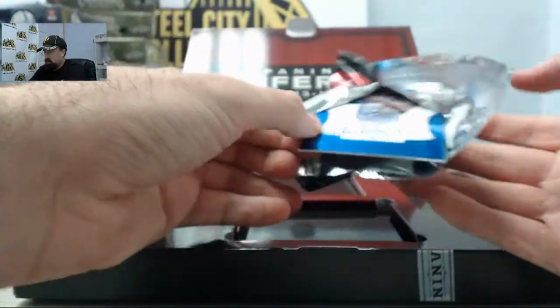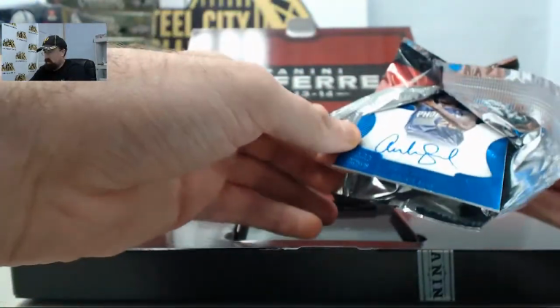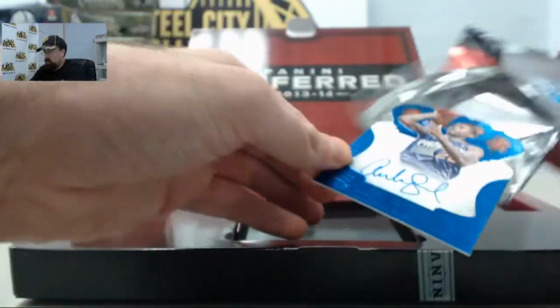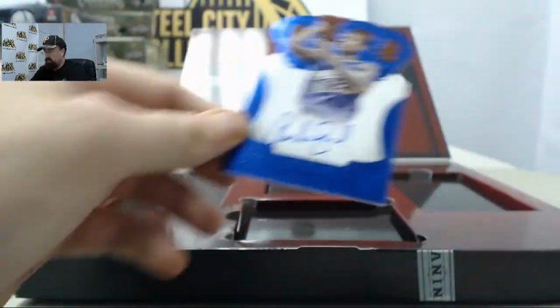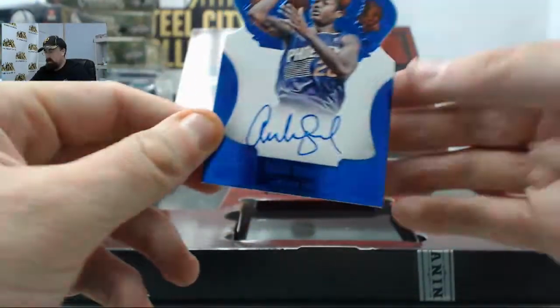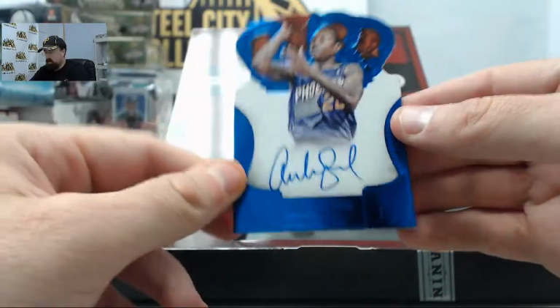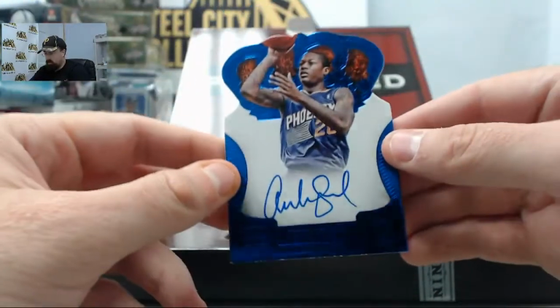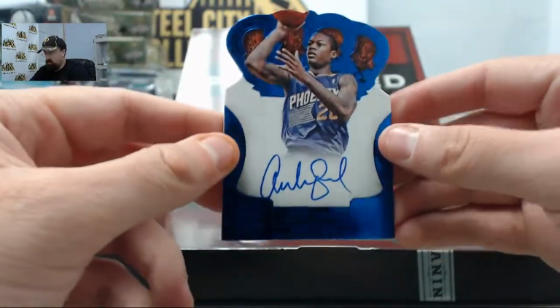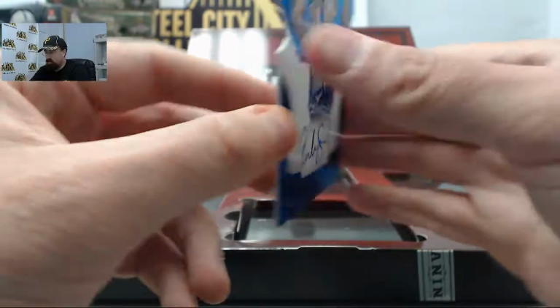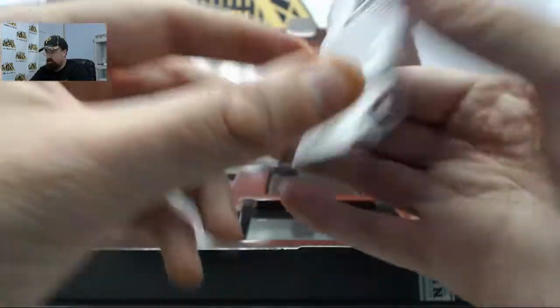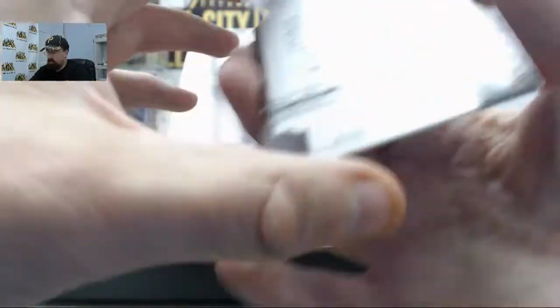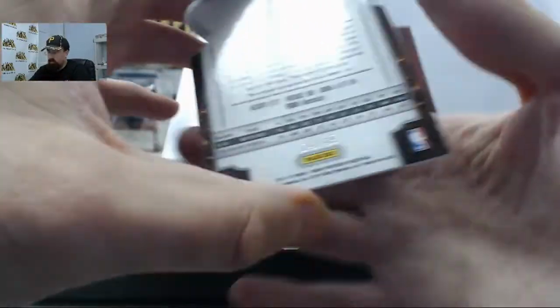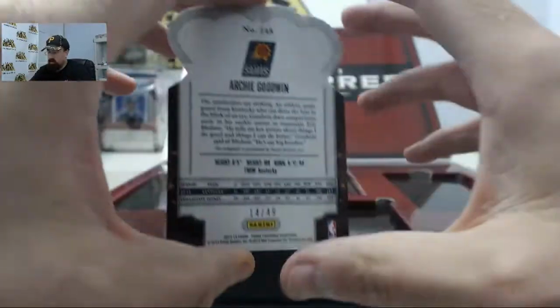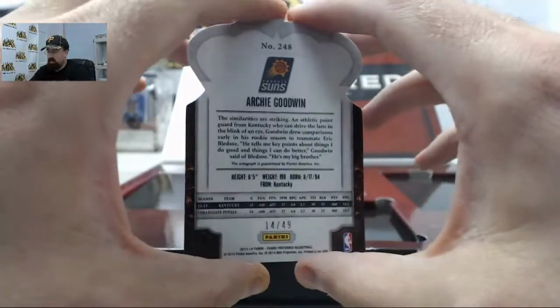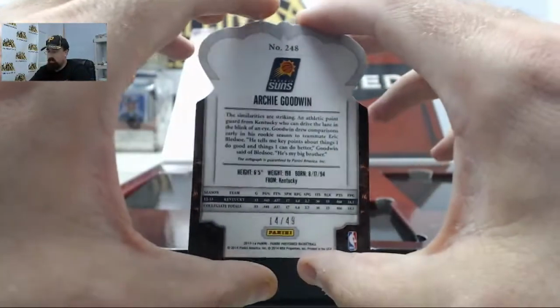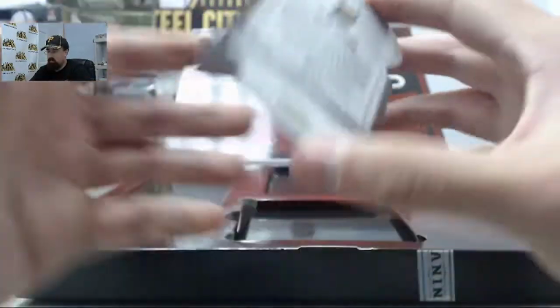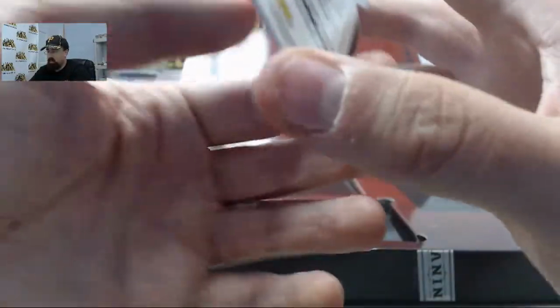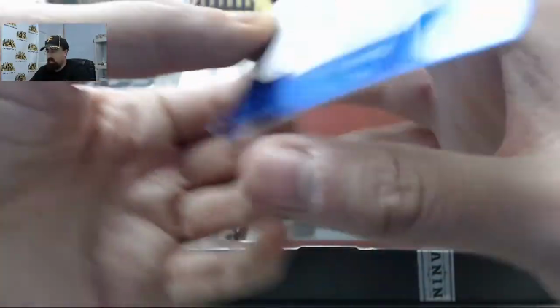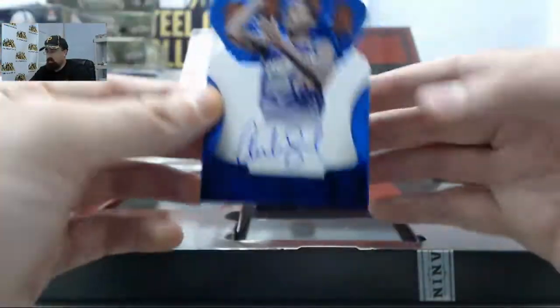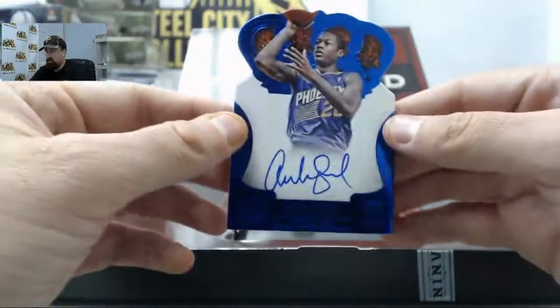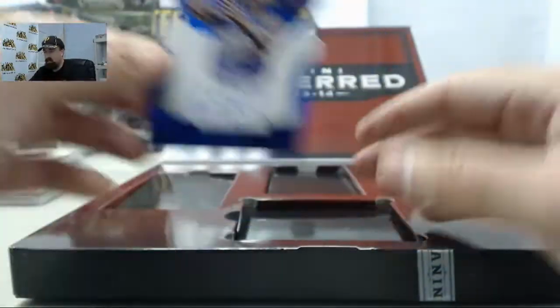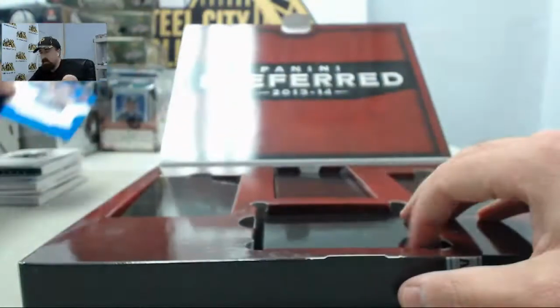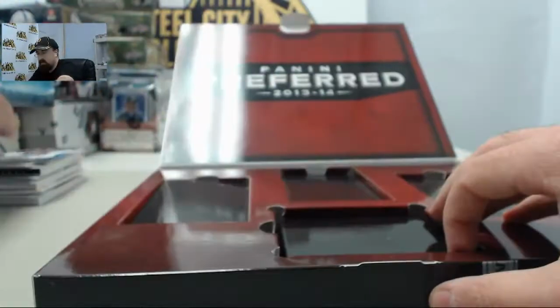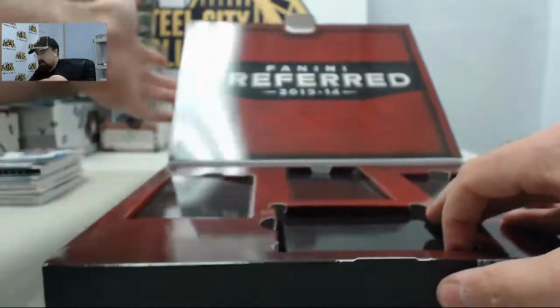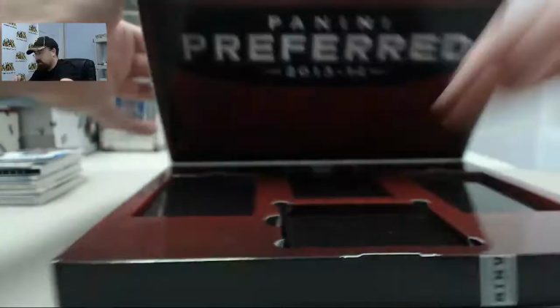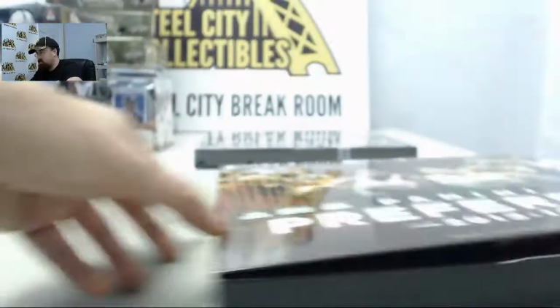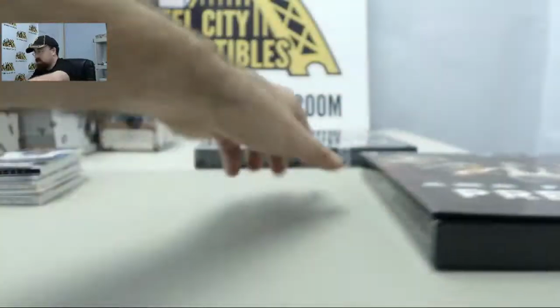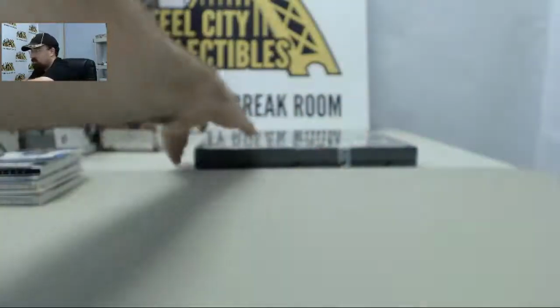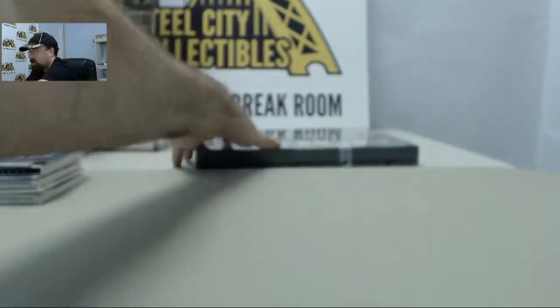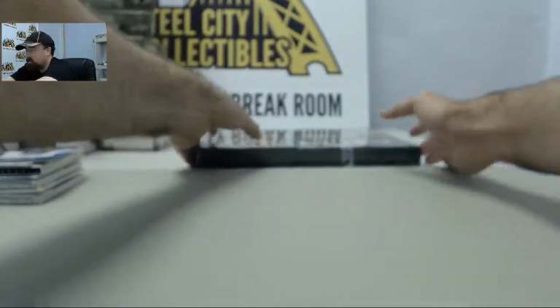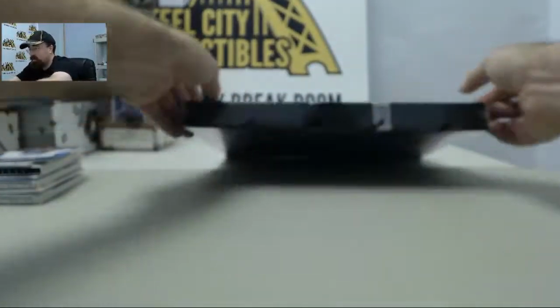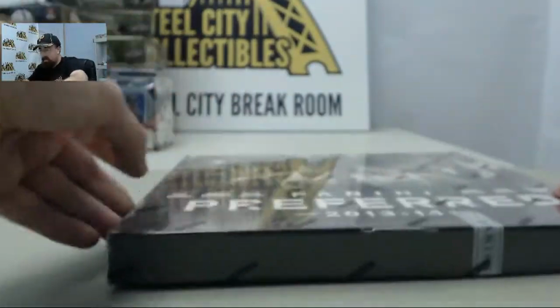We've got the Archie Goodwin Blue Crown Royal, 14 of 49 on the Archie Goodwin autograph. So three boxes down, one box to go here for SPF.